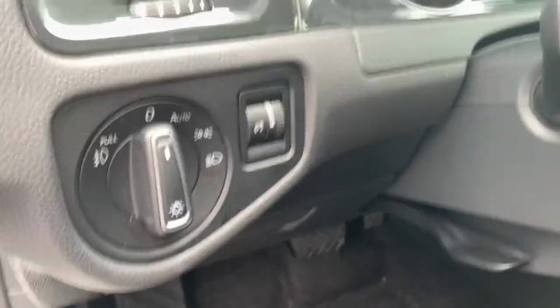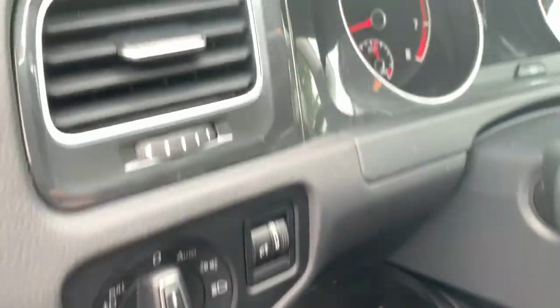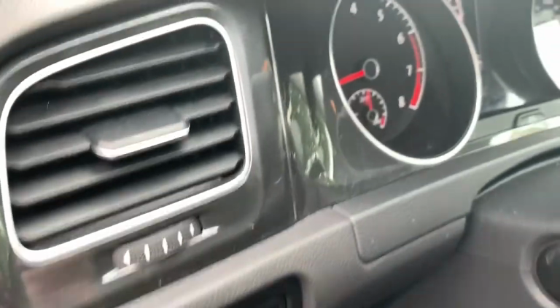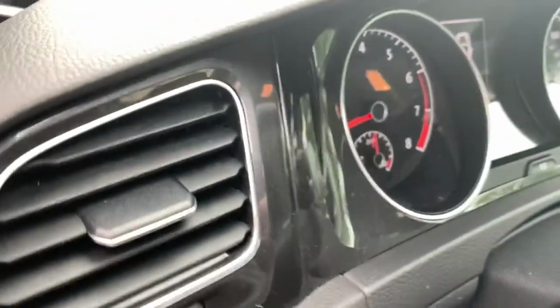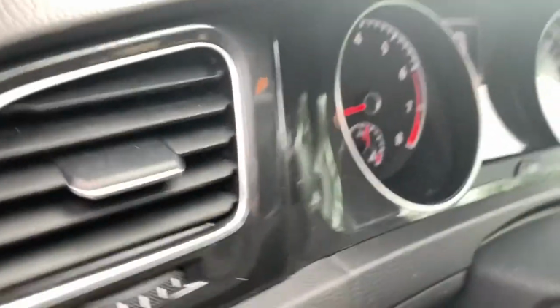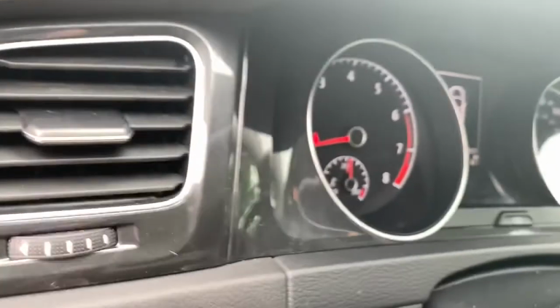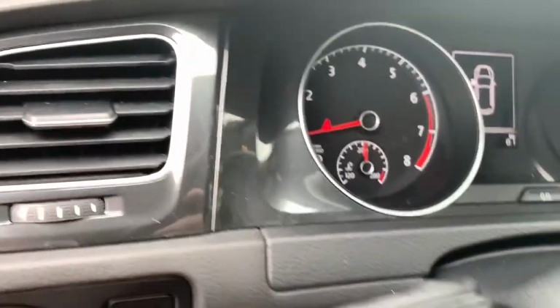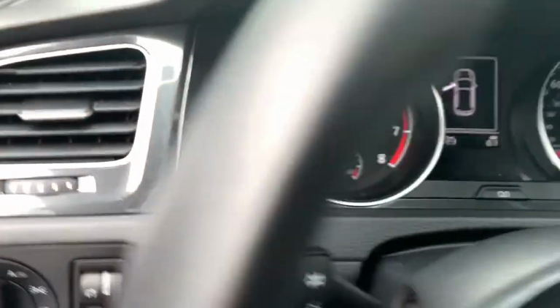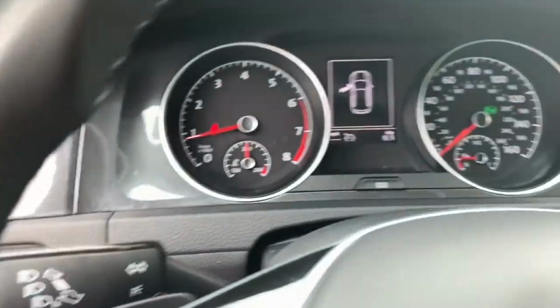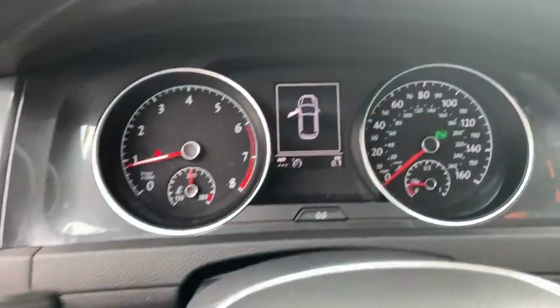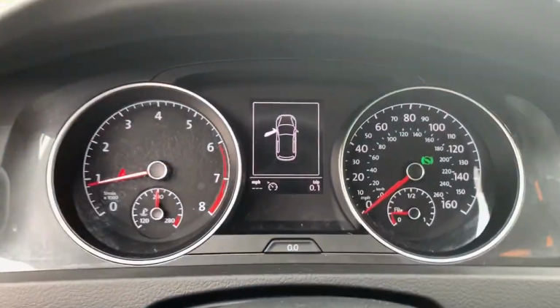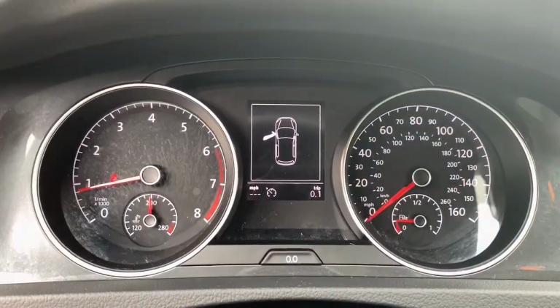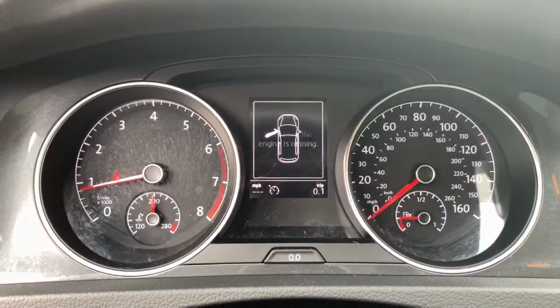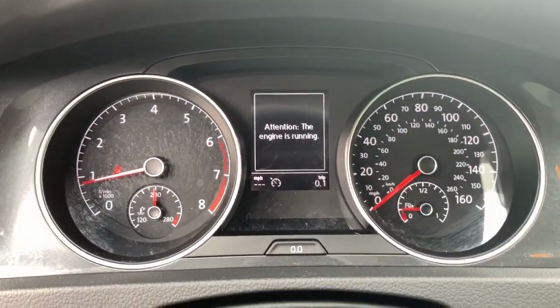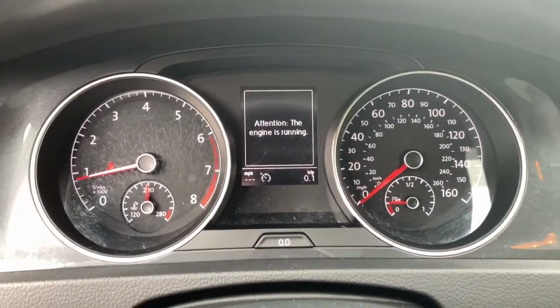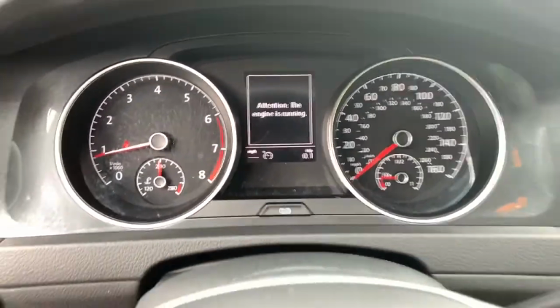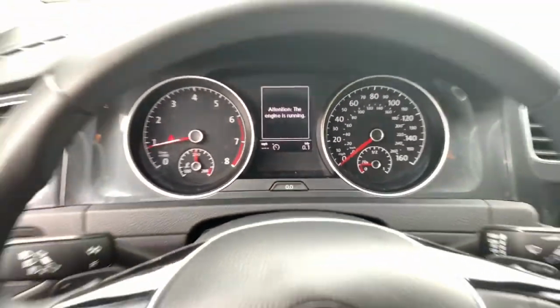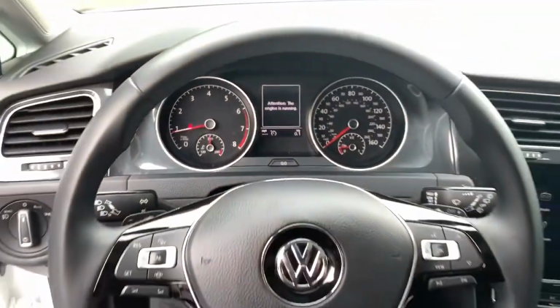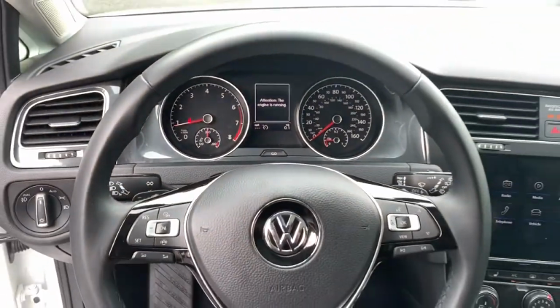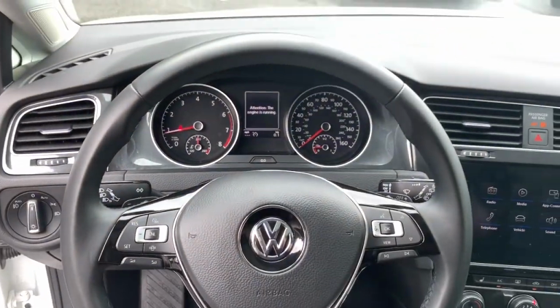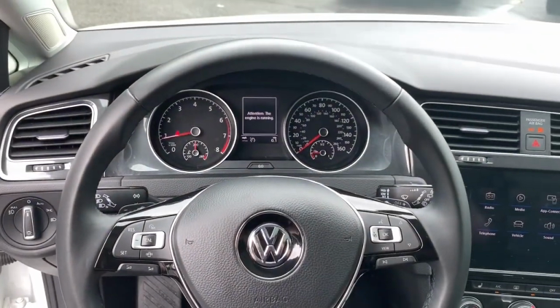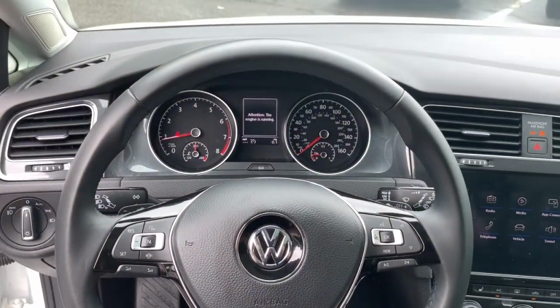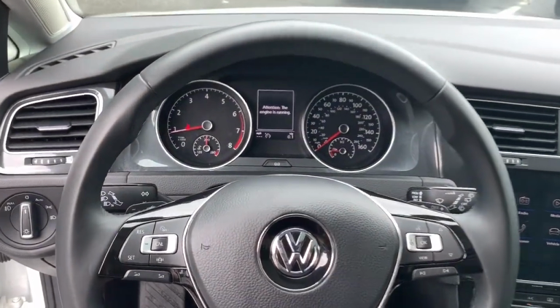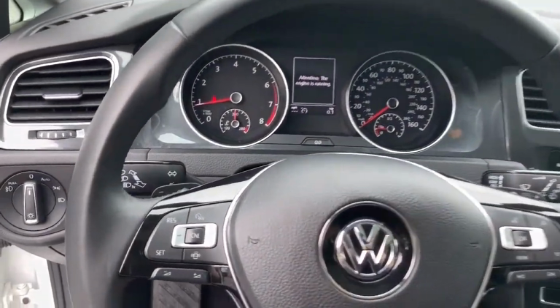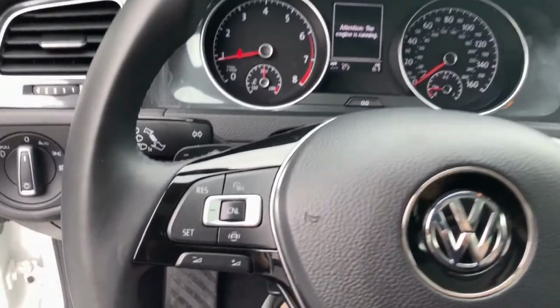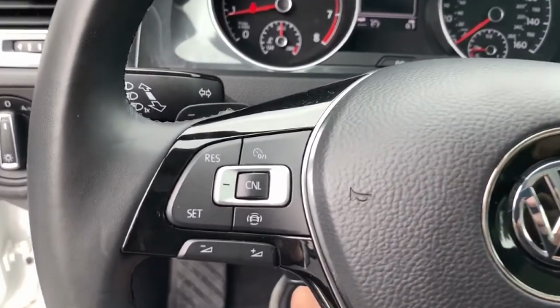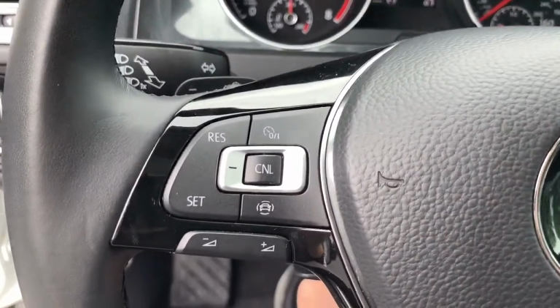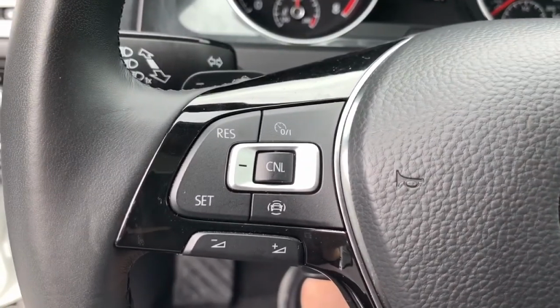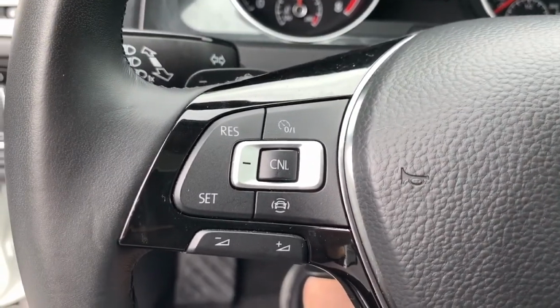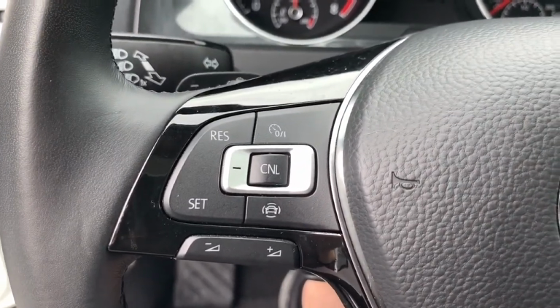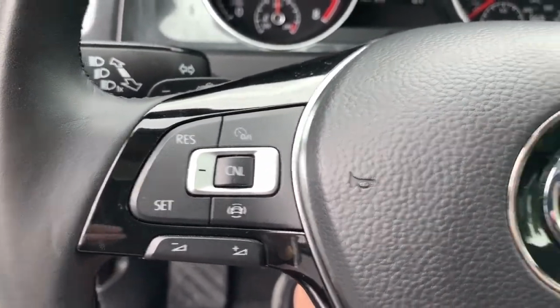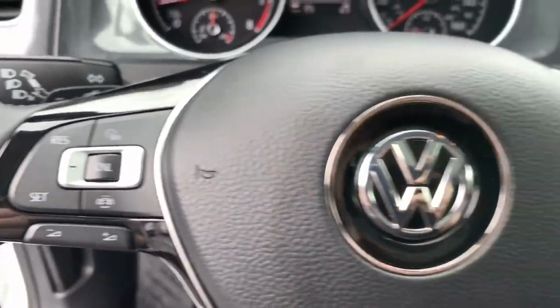Feel ahead of the curve in this economical Golf. Treat yourself to a test drive today. Our staff will toss you the keys and give you an outstanding customer experience.